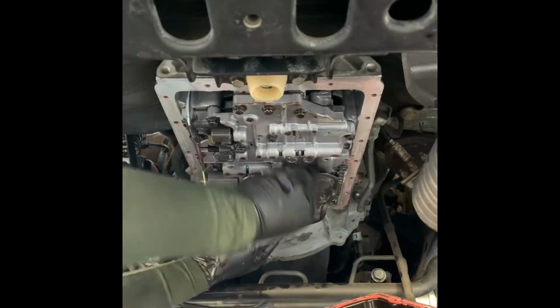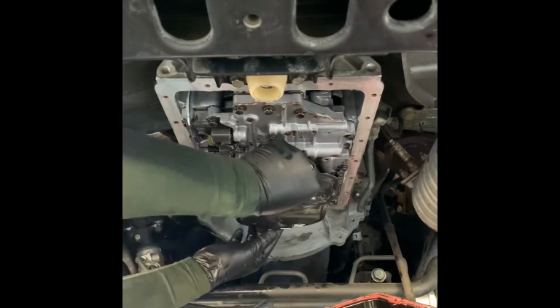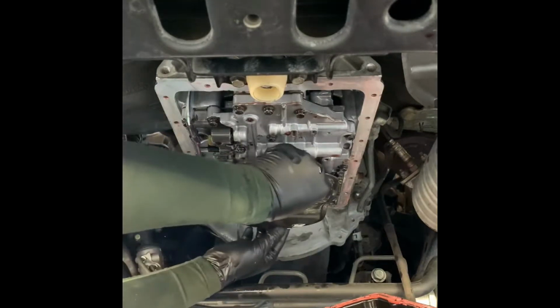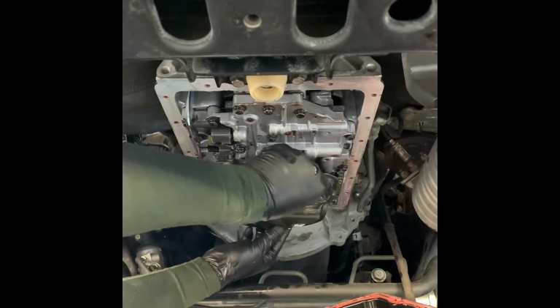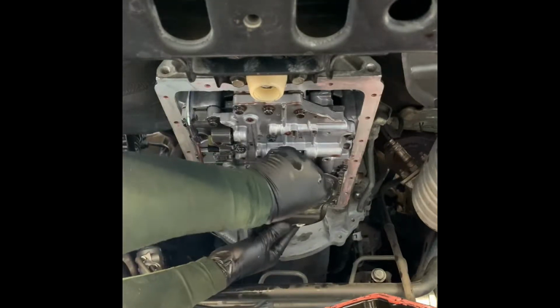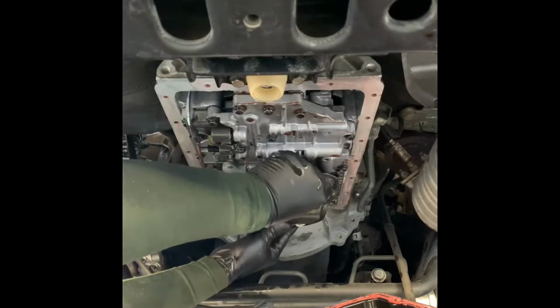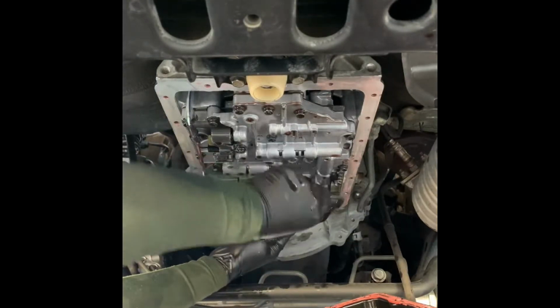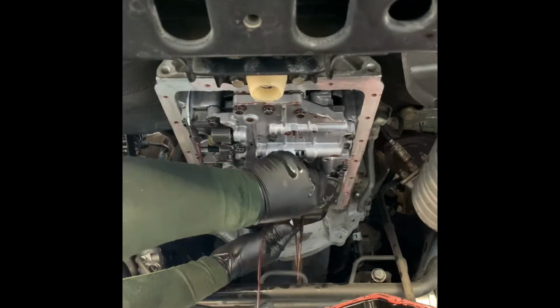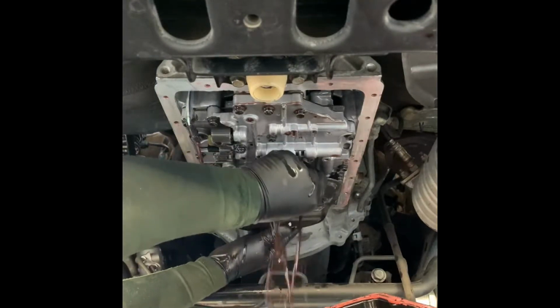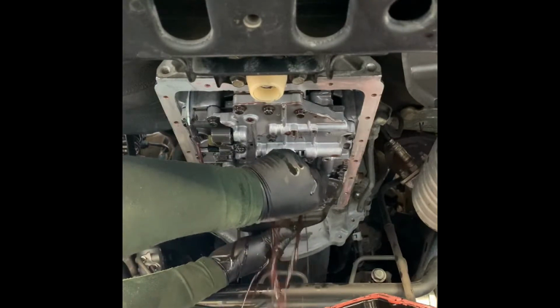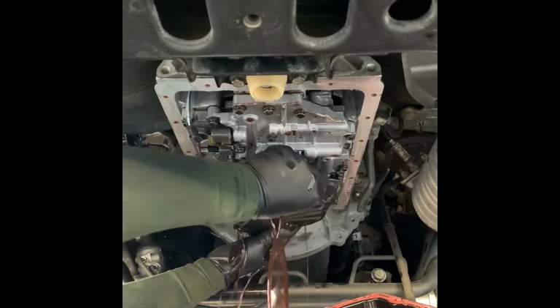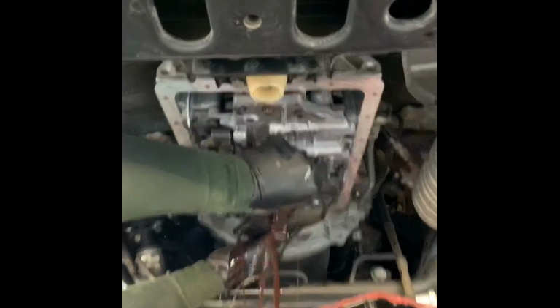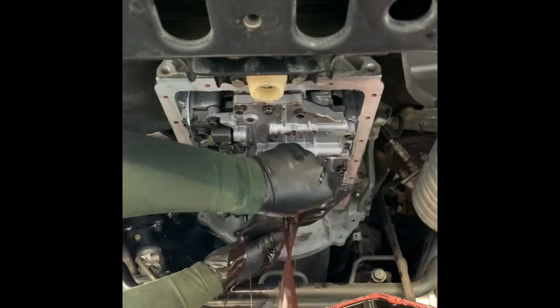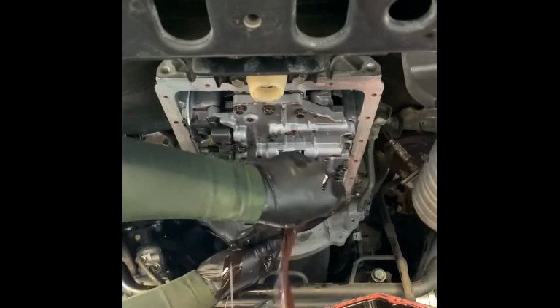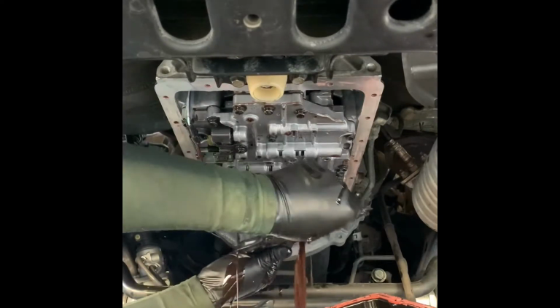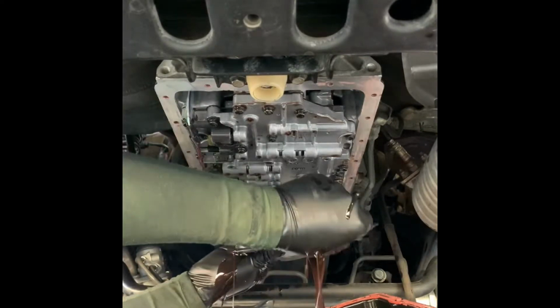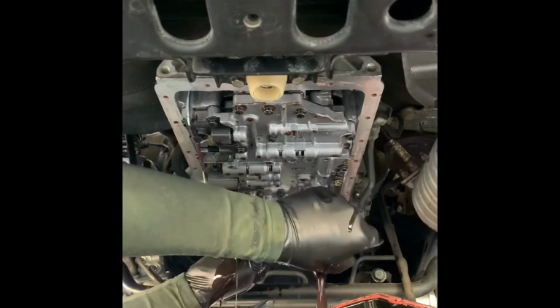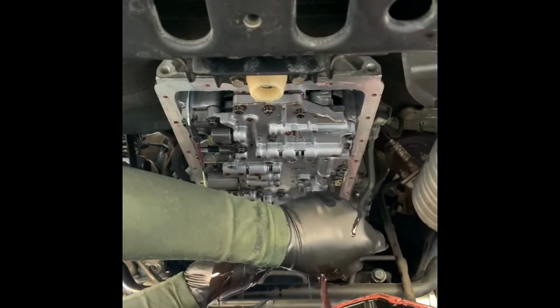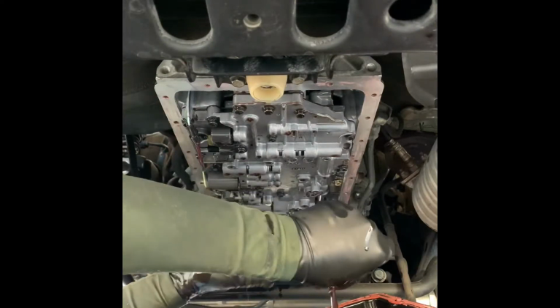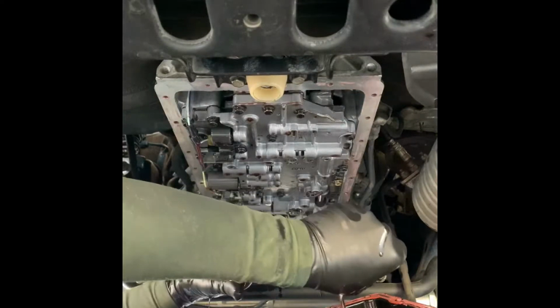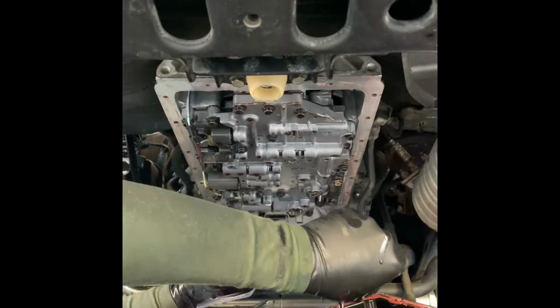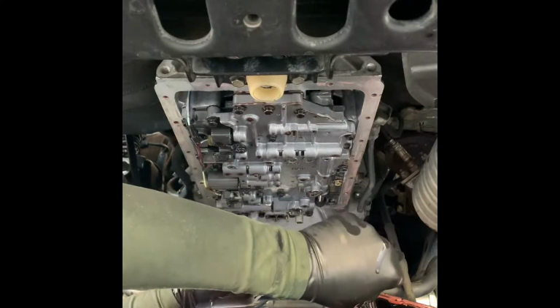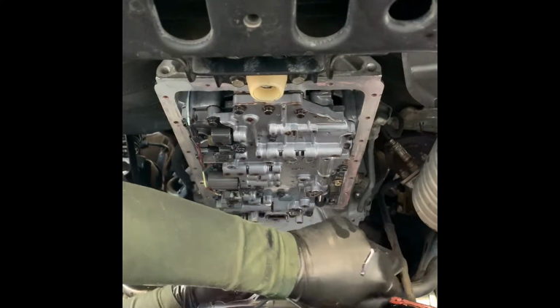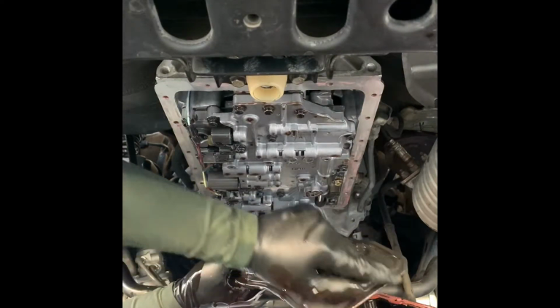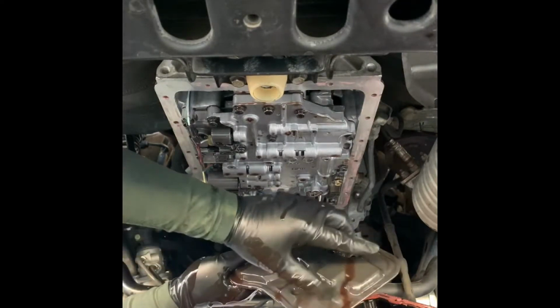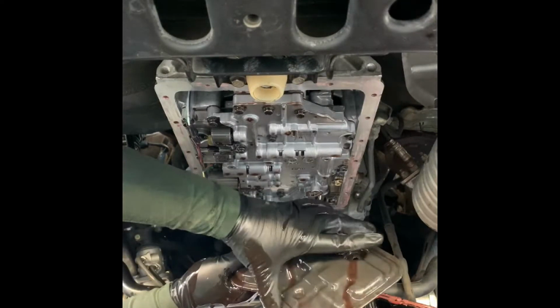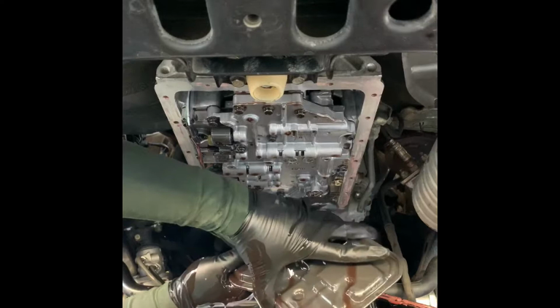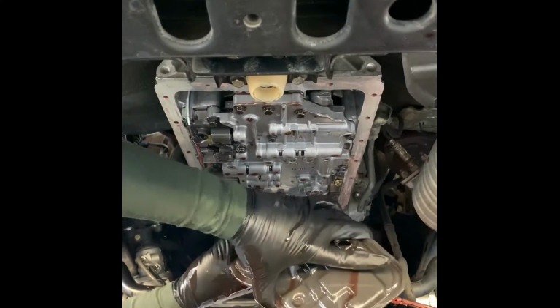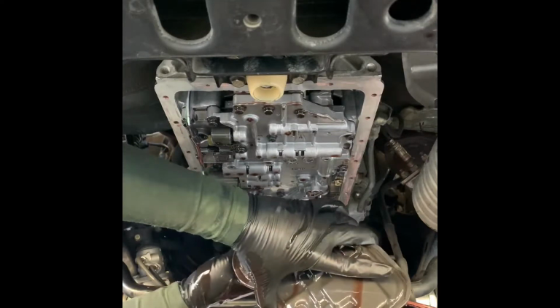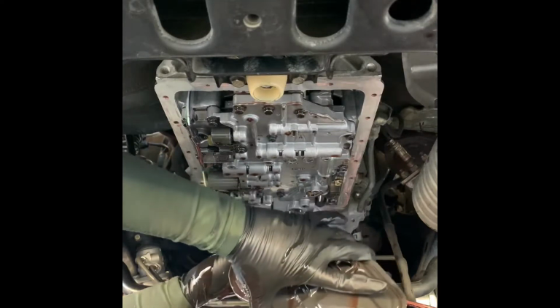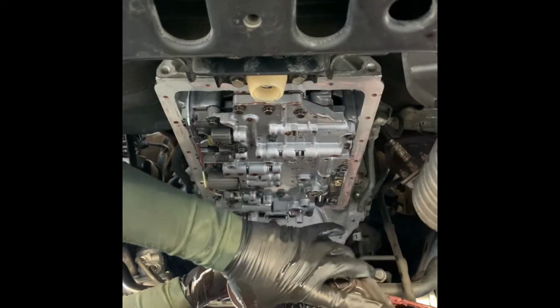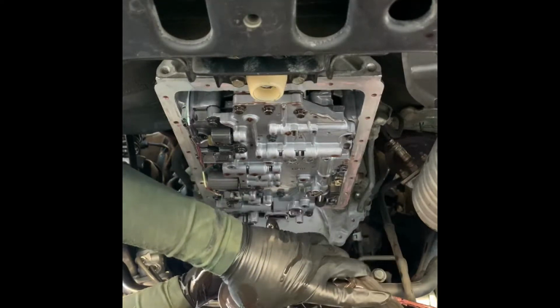You're going to want to get the filter from the front and the back and just toss it down like that. Fair warning — I should have been ready because it's going to spill some fluid out.